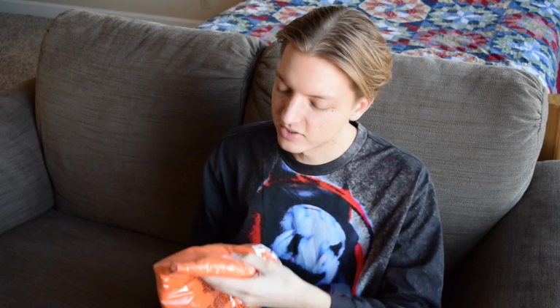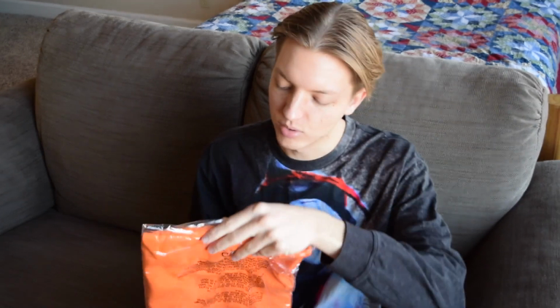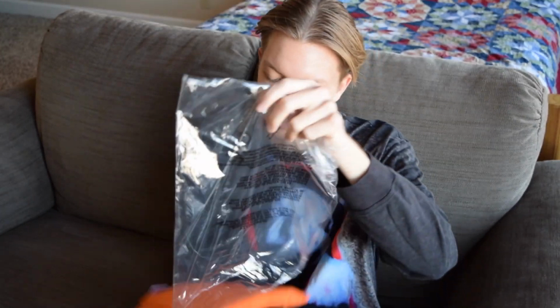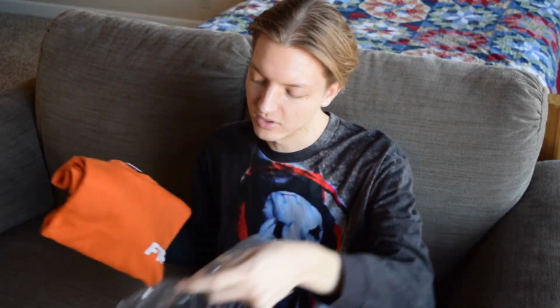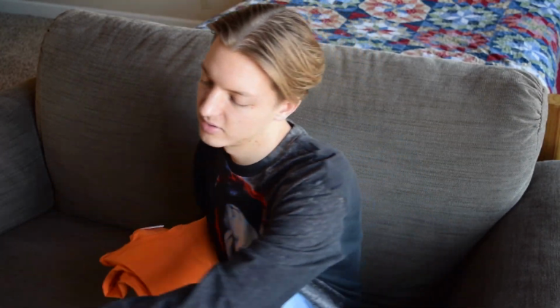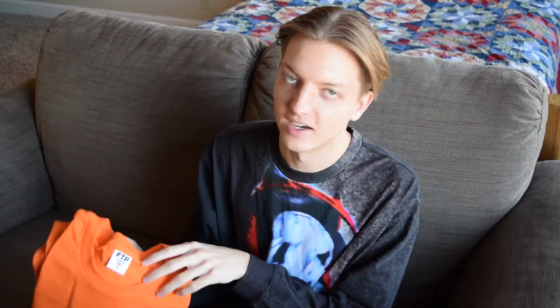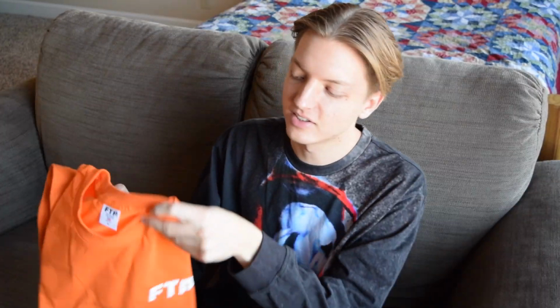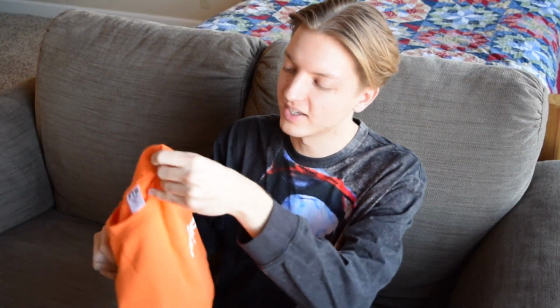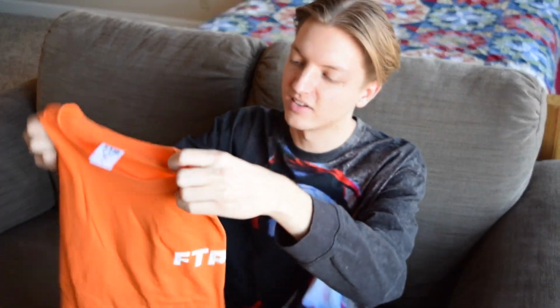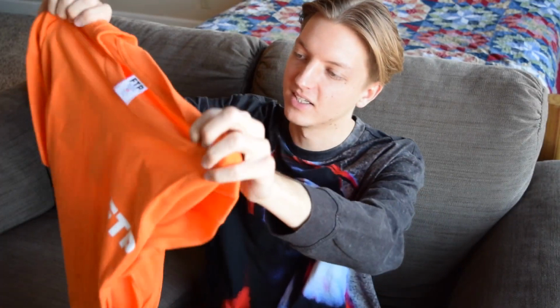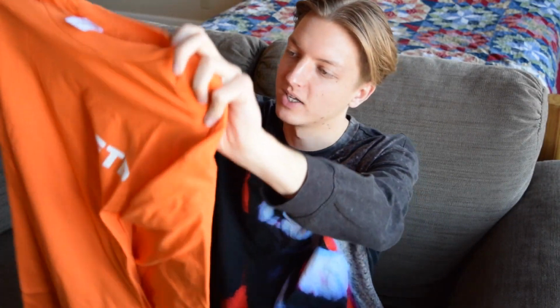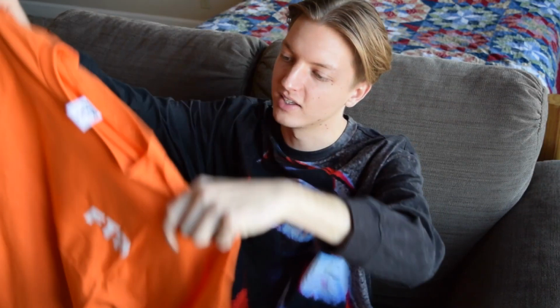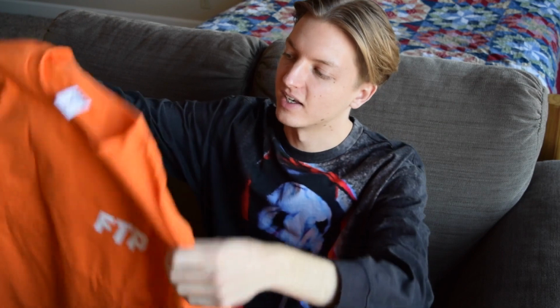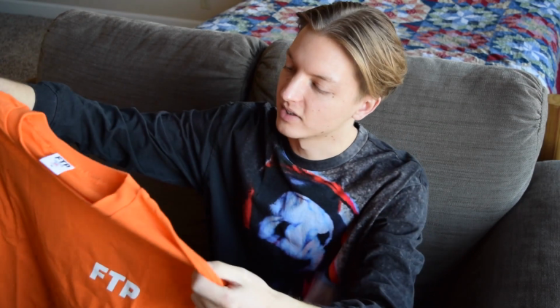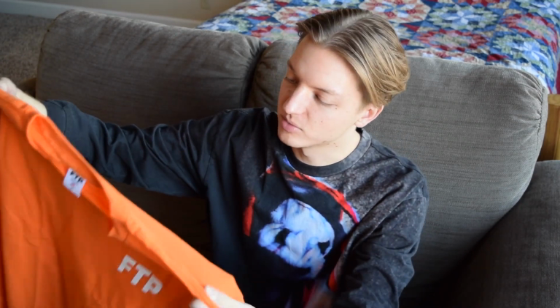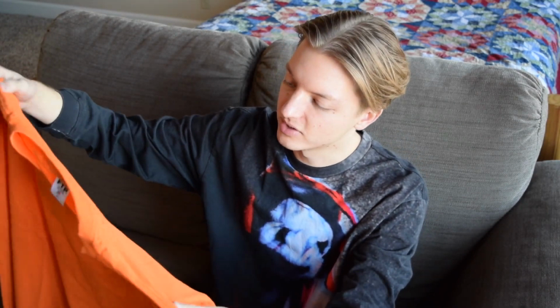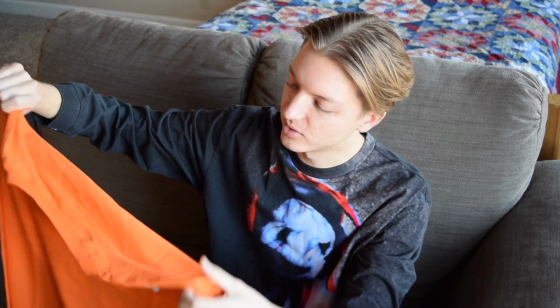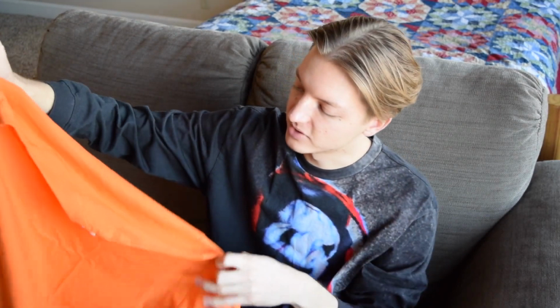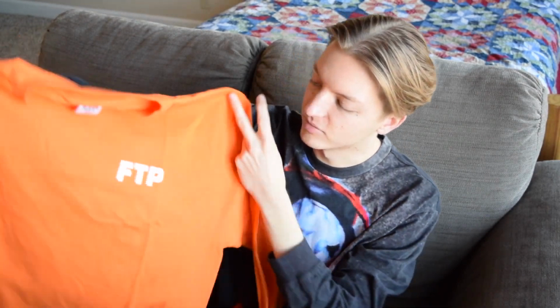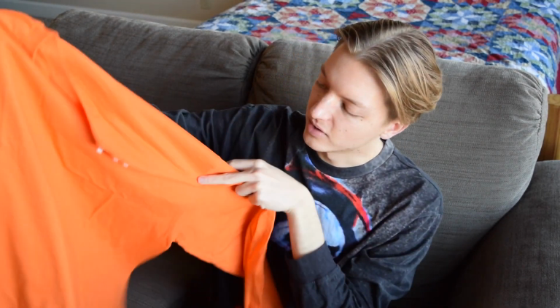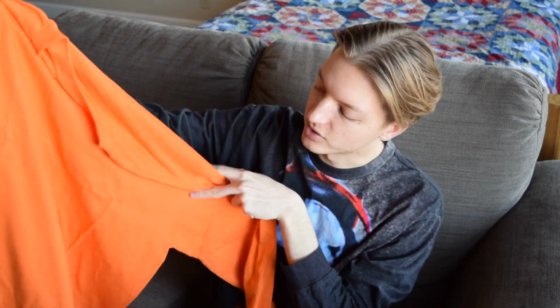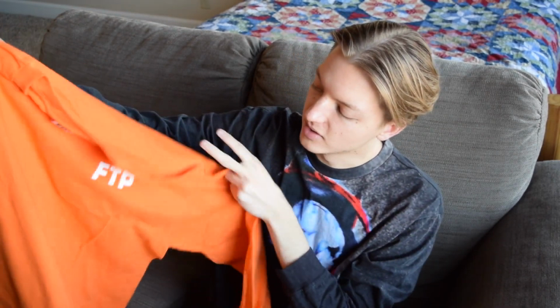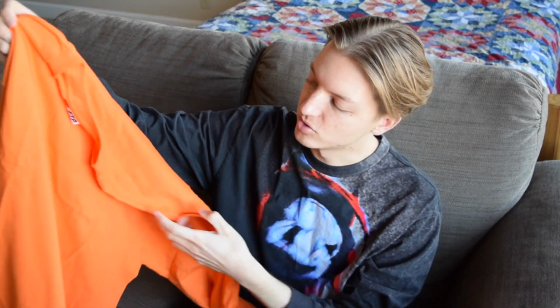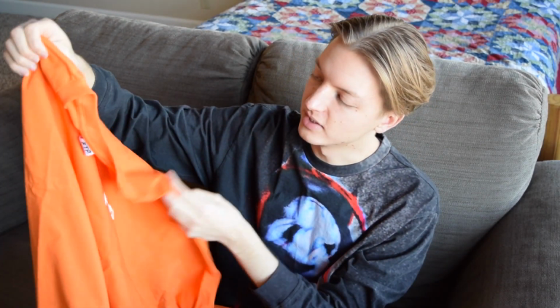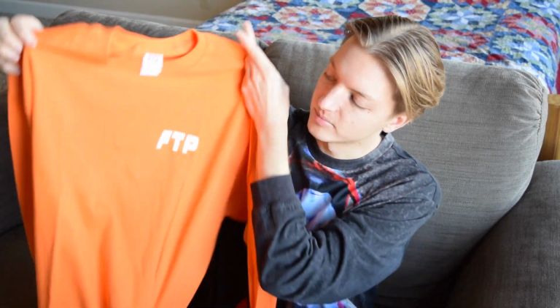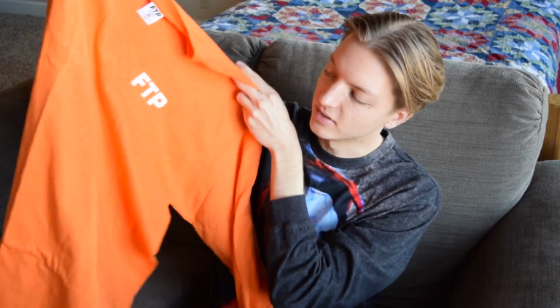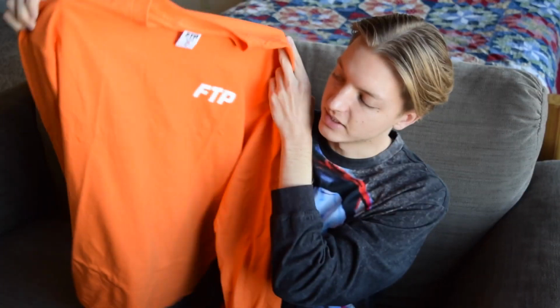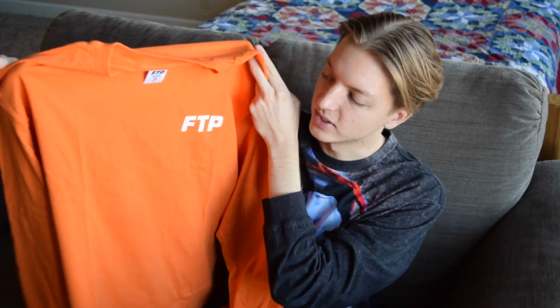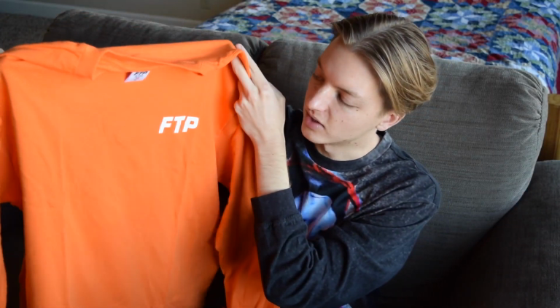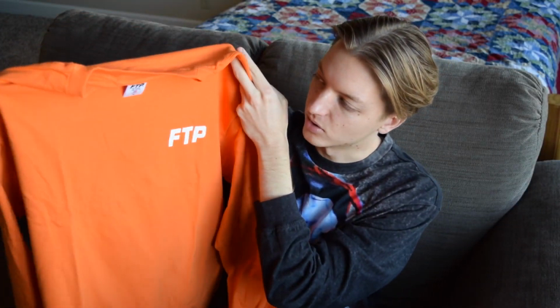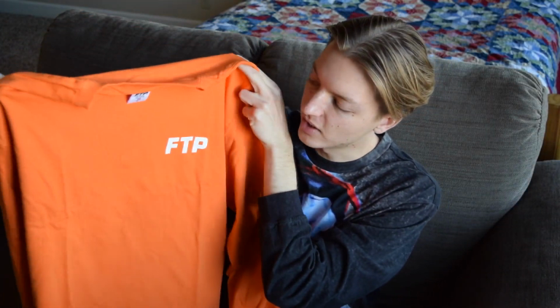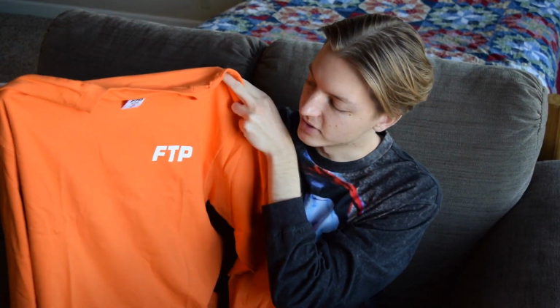I decided to go with an XL. I've been leaning that way lately, and I want to get a lot of use out of this — I don't want to be scared of washing it, maybe drying it and having it shrink a lot. So we'll see how it fits.